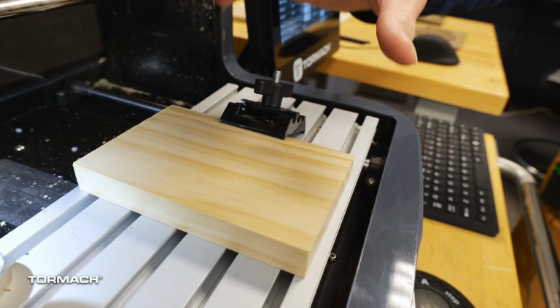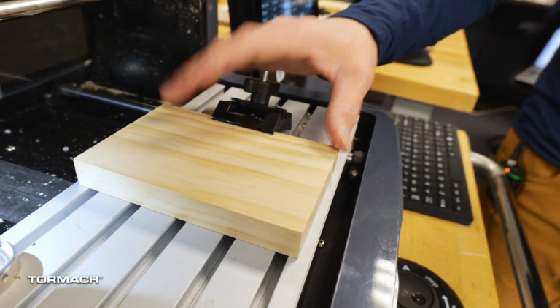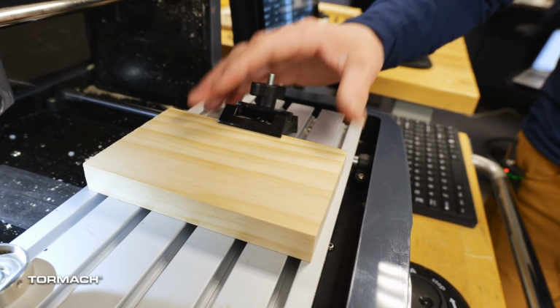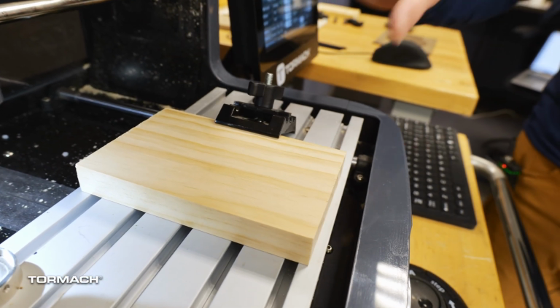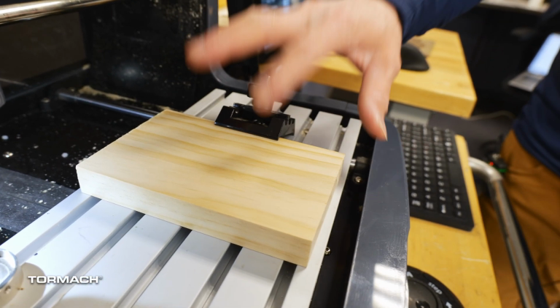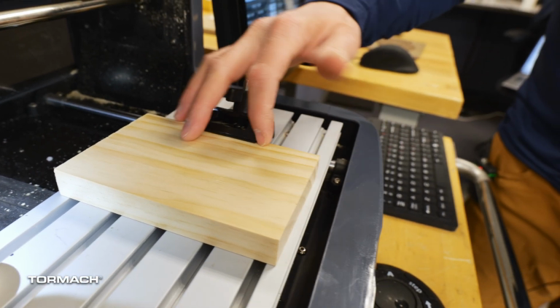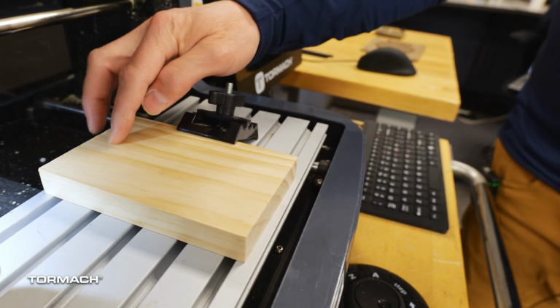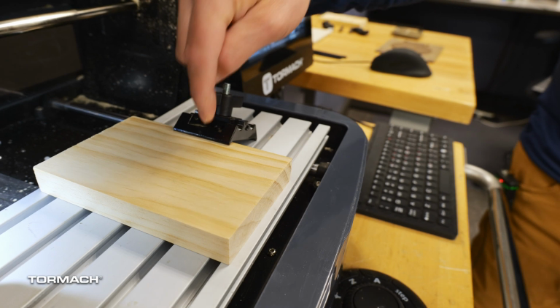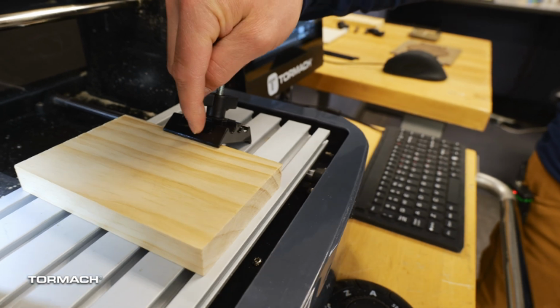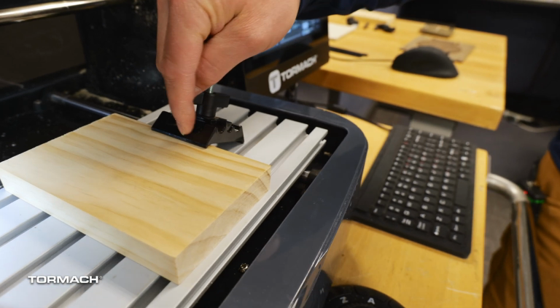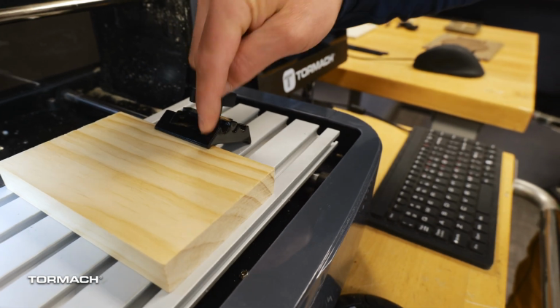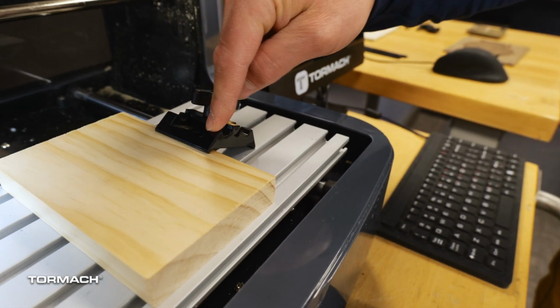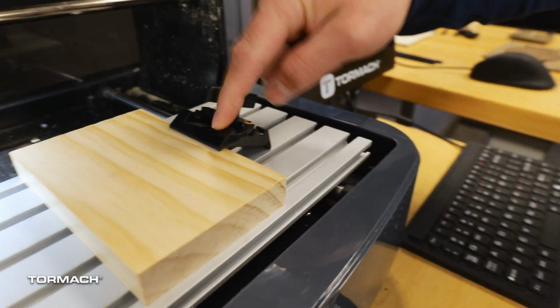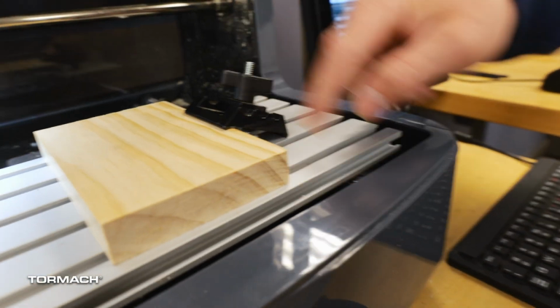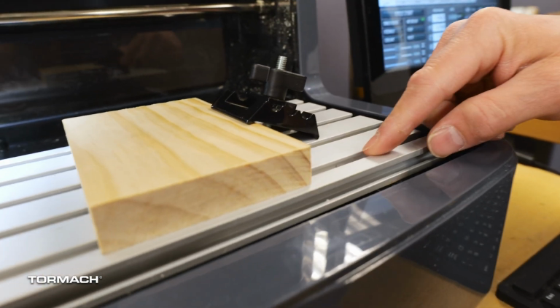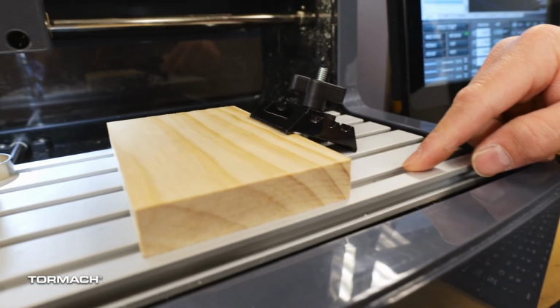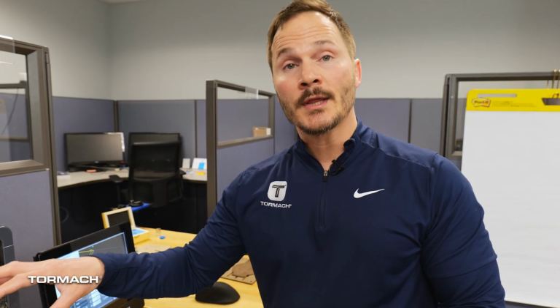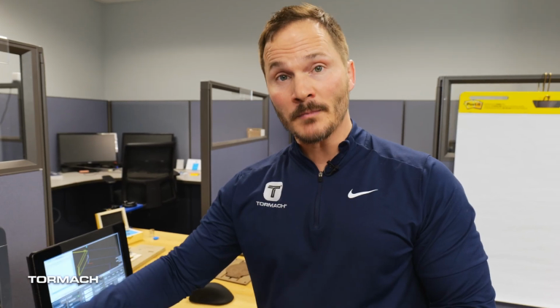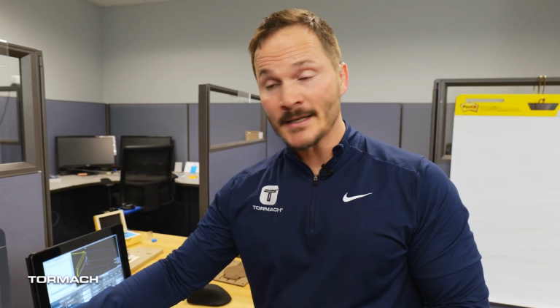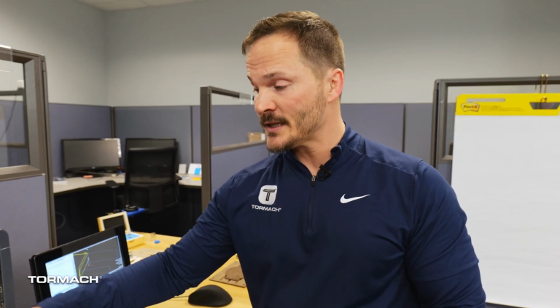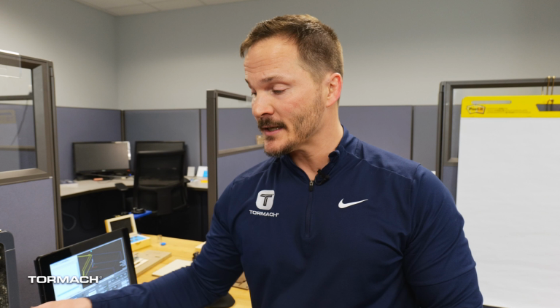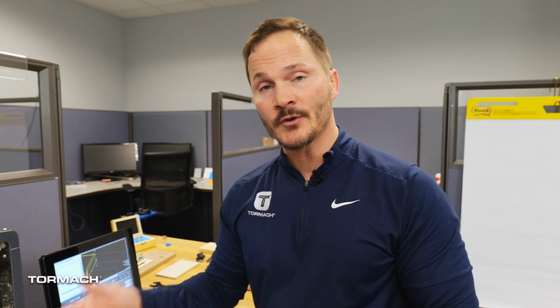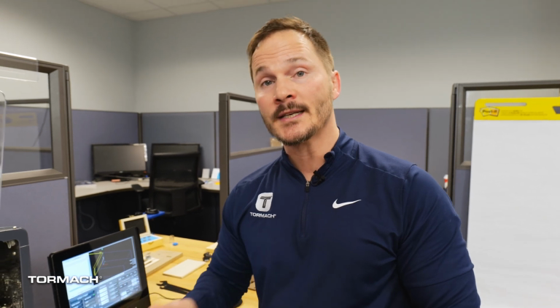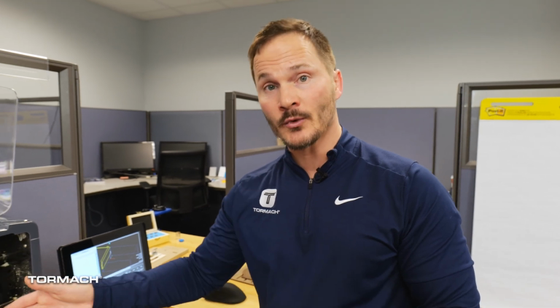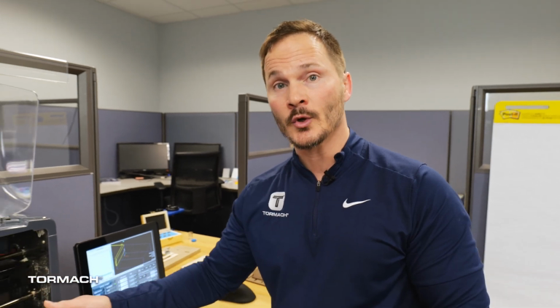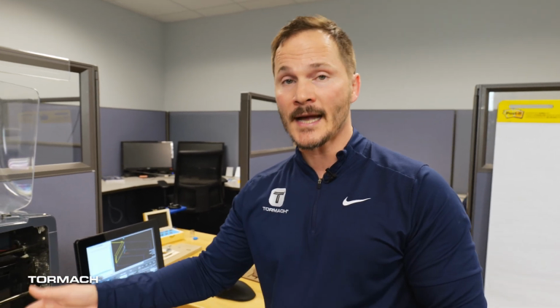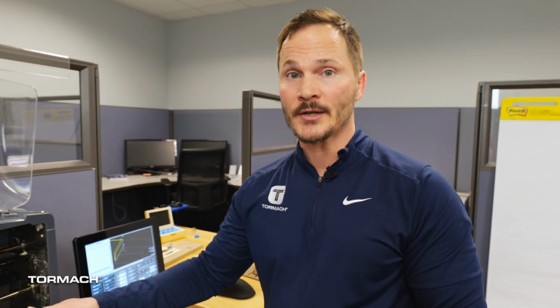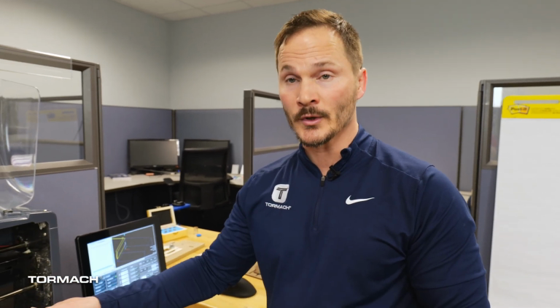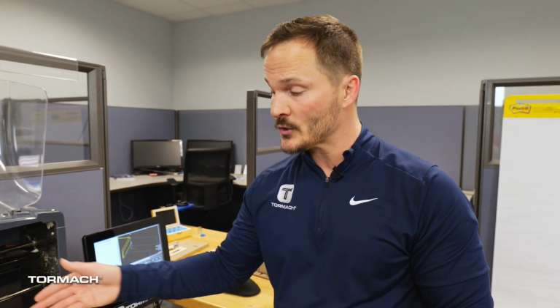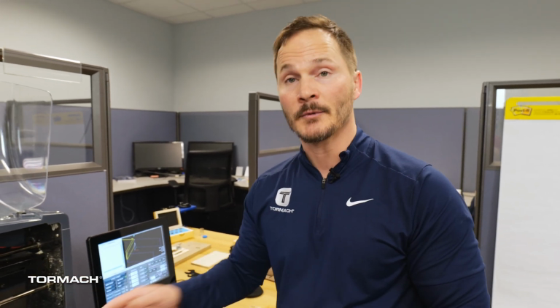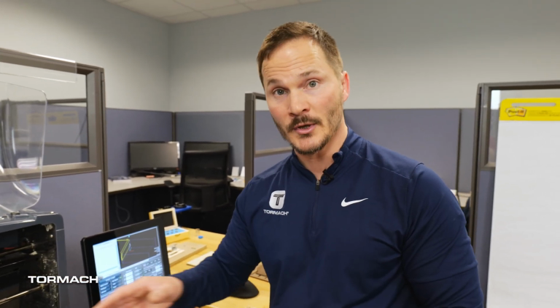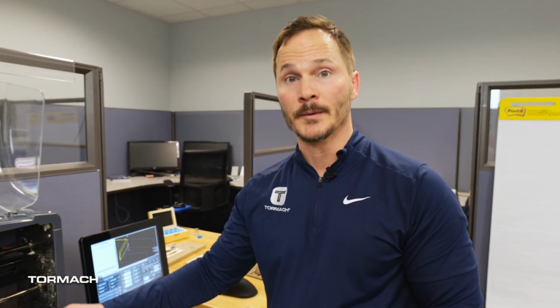When I'm placing these, I'm going to look at what I'm milling first to make sure that this is not going to be in the way of the tooling. These are plastic, which is nice because if your tooling does run into them, it's not going to break your tooling — most of the time, it'll just mill through them.